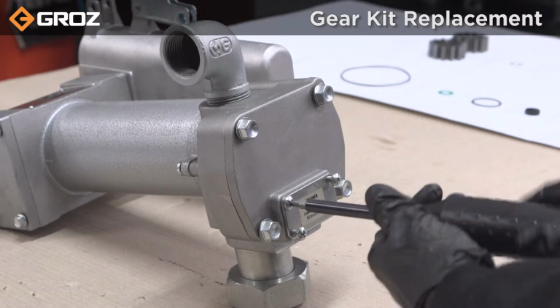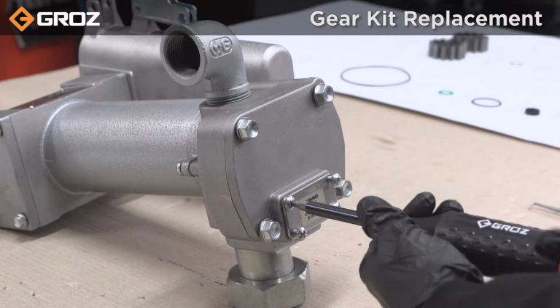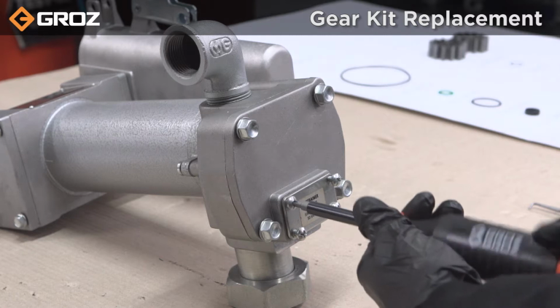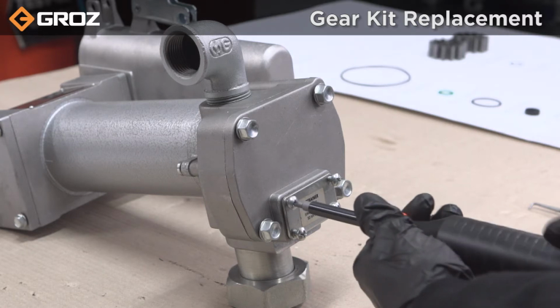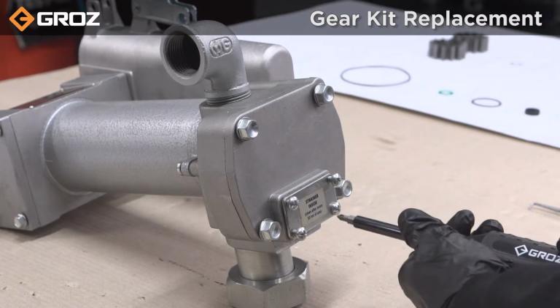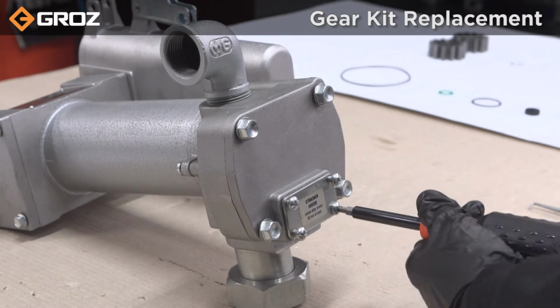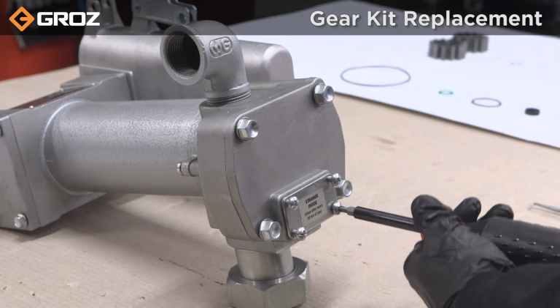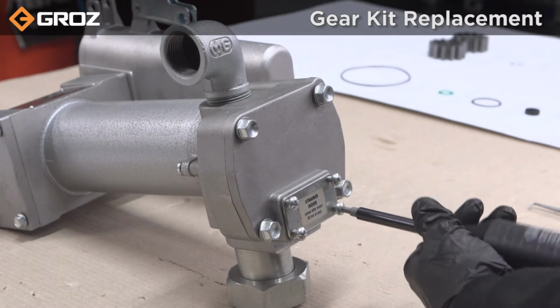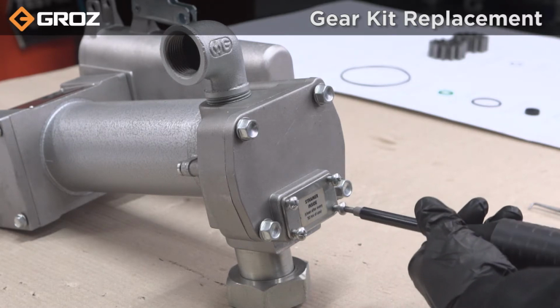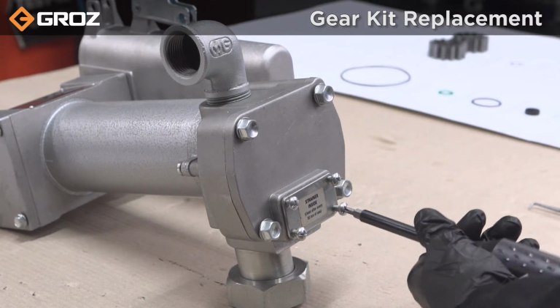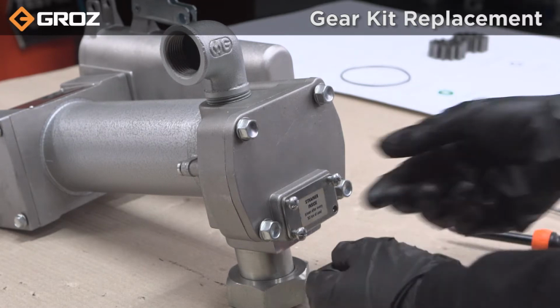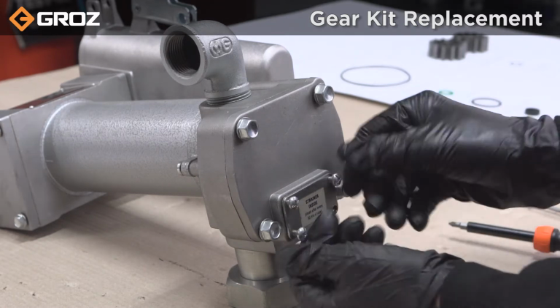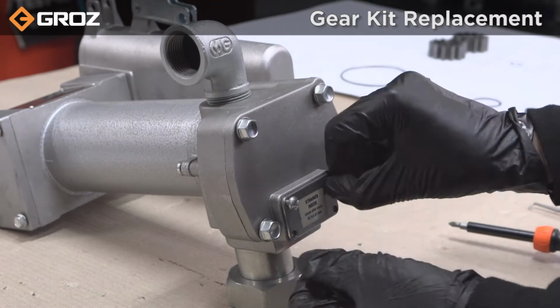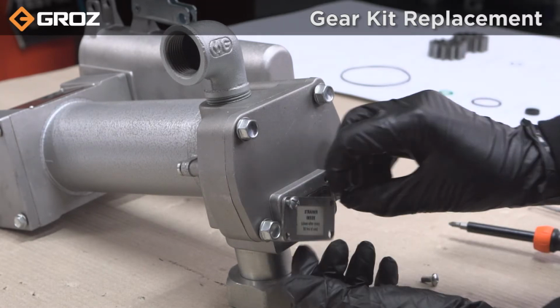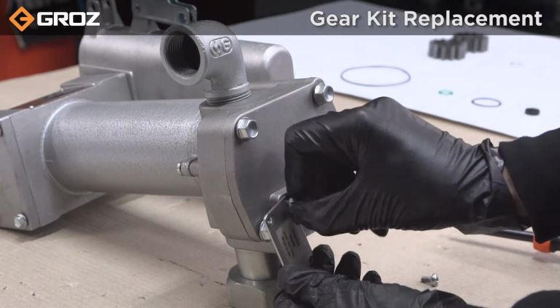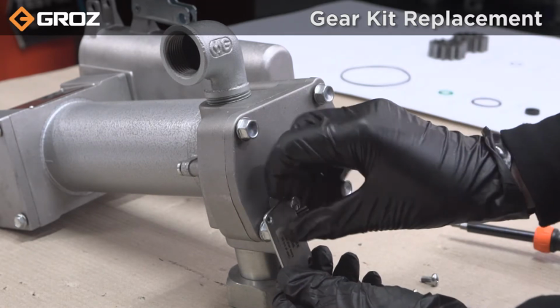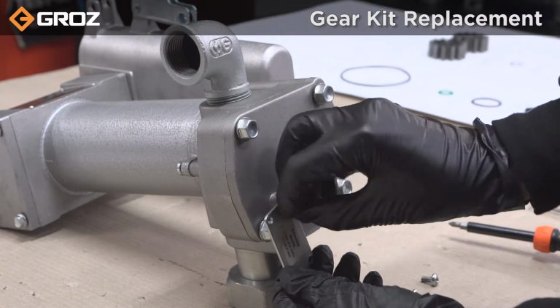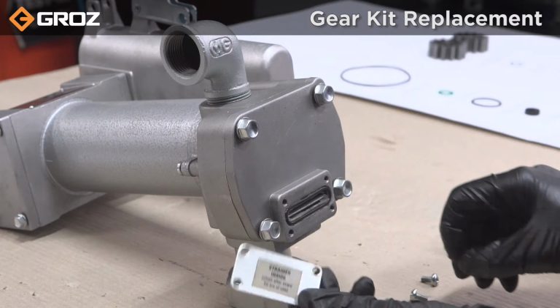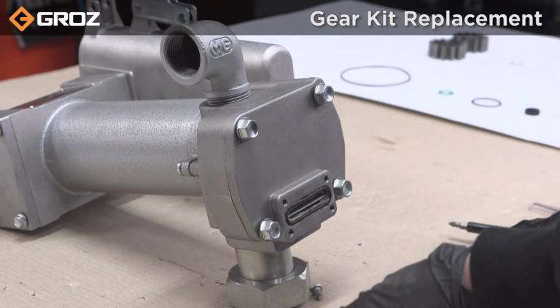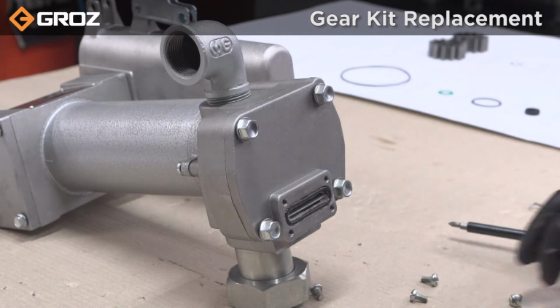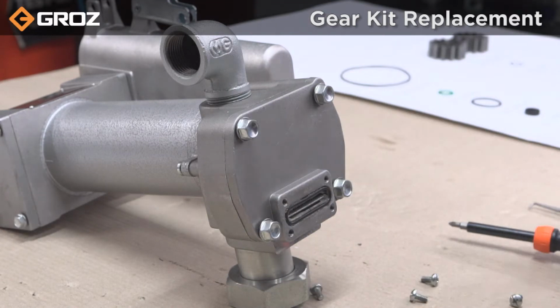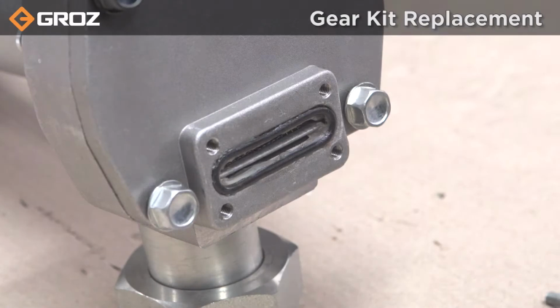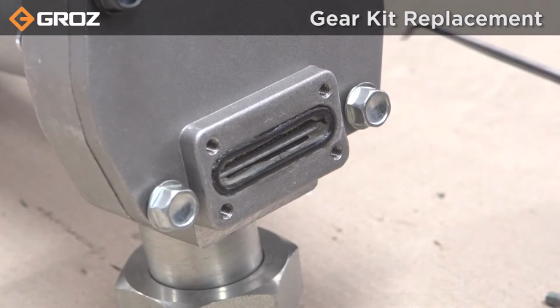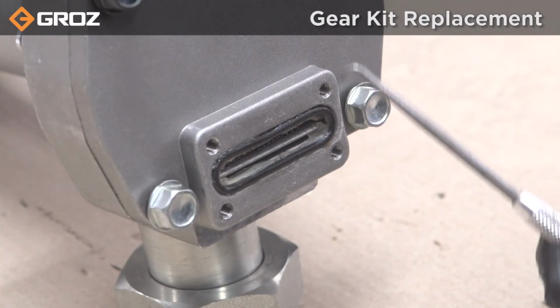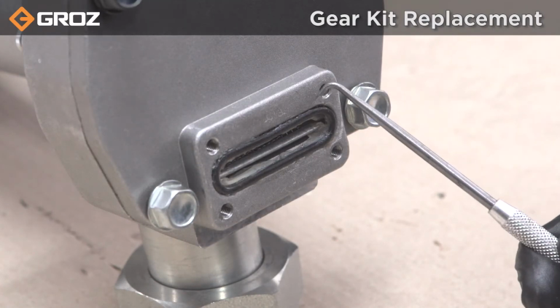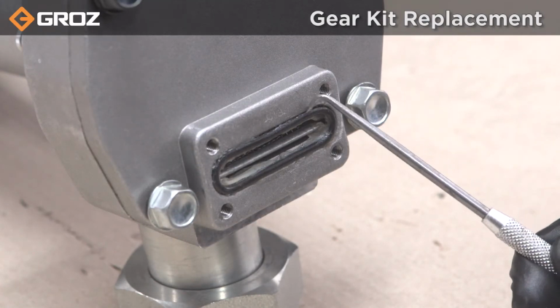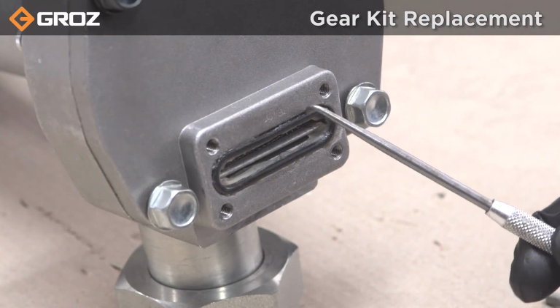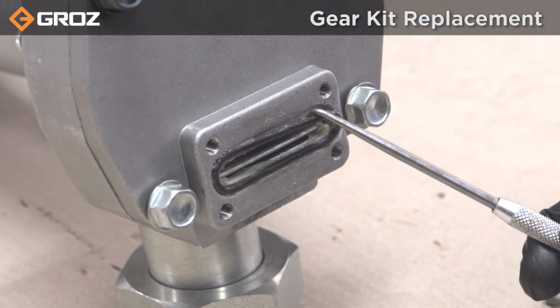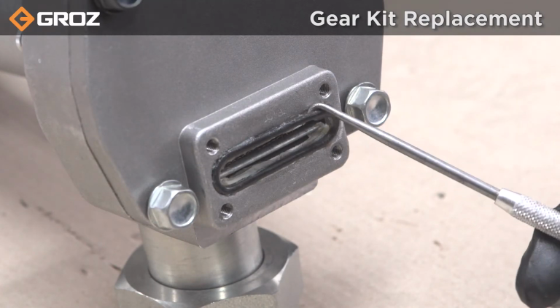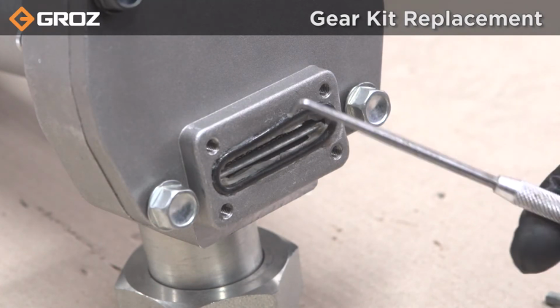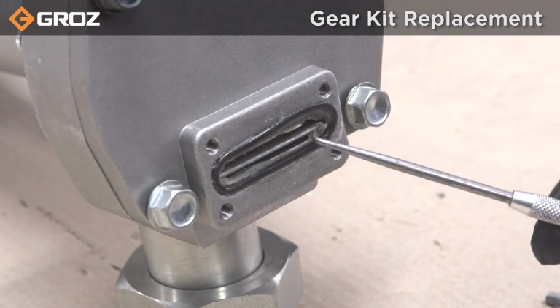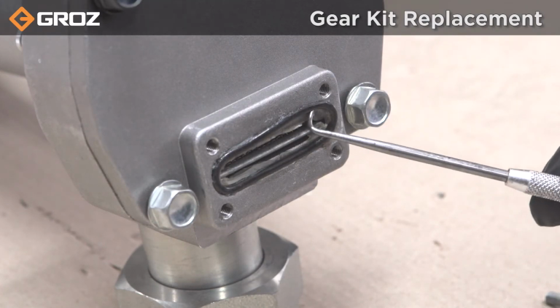Remove the strainer cover by unscrewing the 4 bolts with the screwdriver. Then remove the strainer seal with the seal remover tool, followed by the strainer.